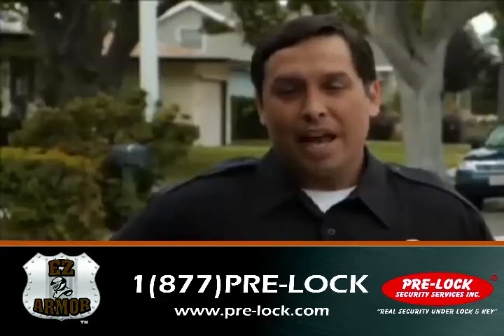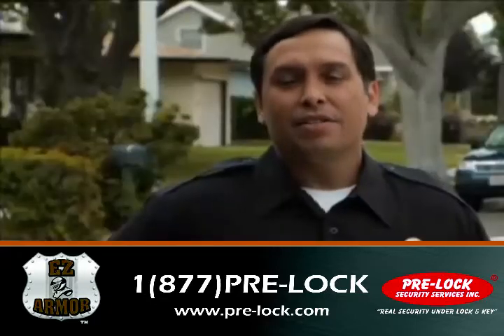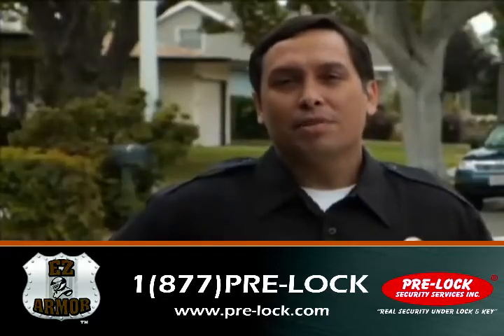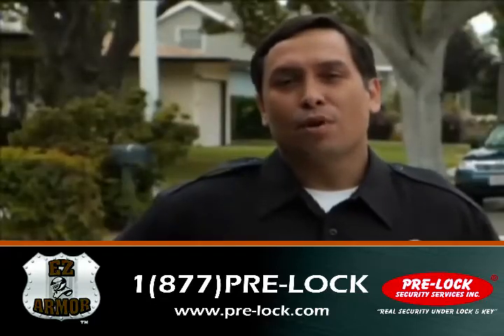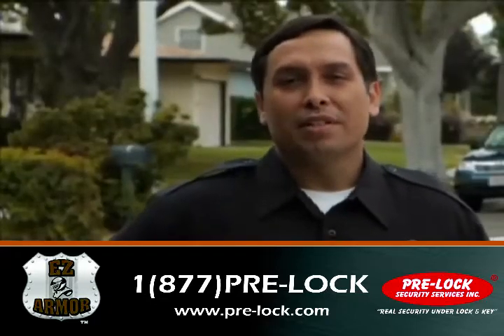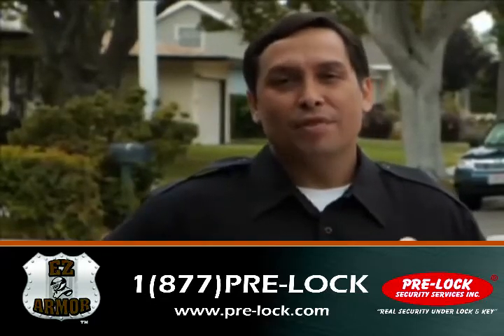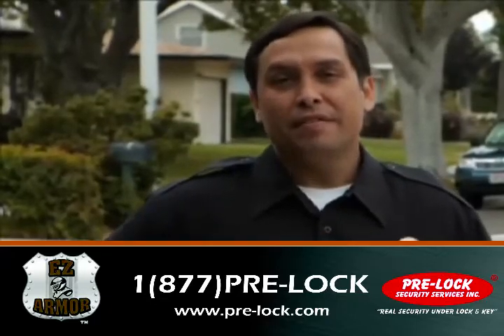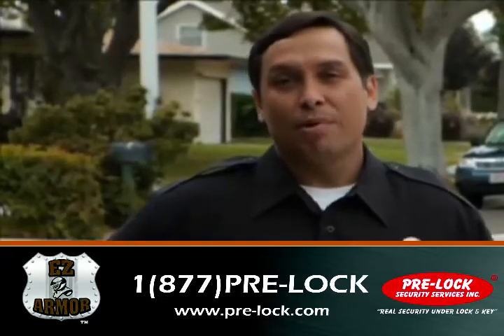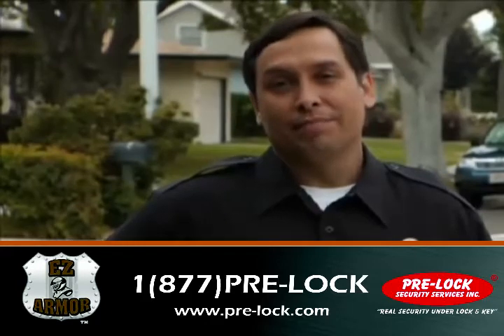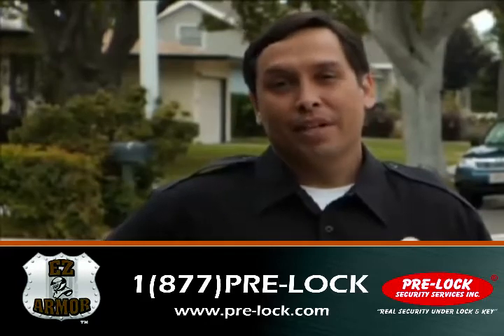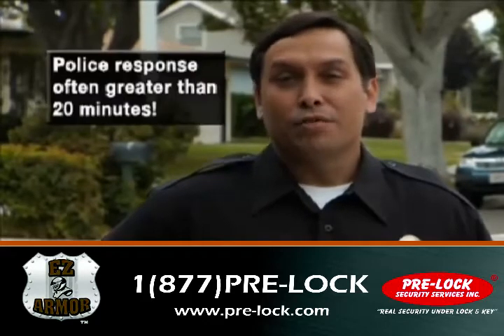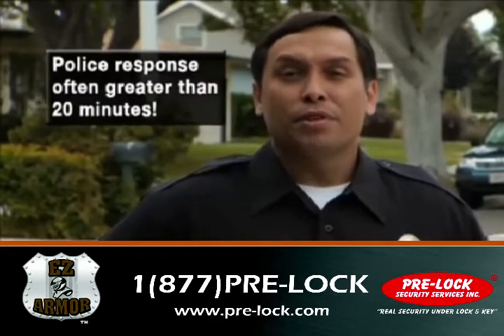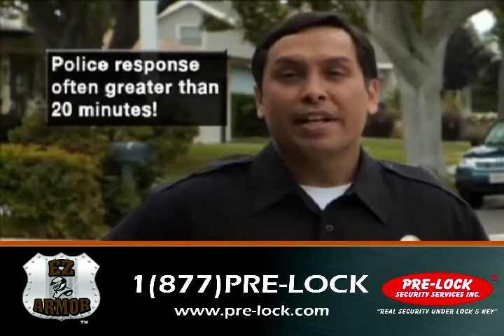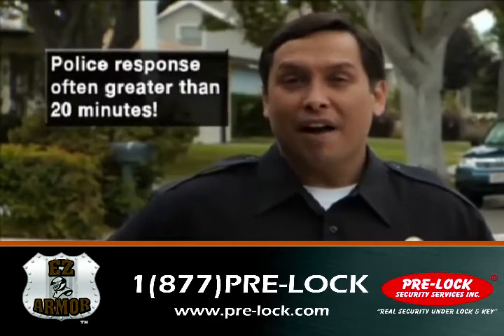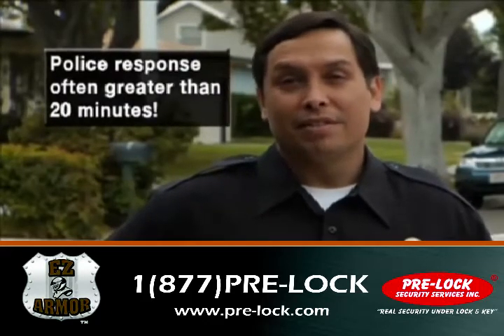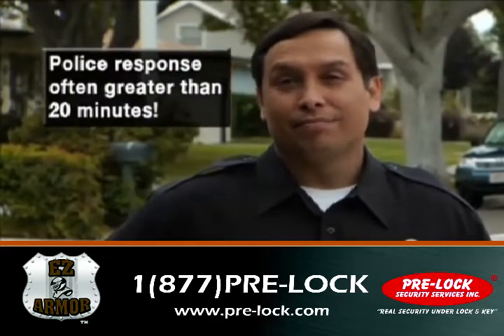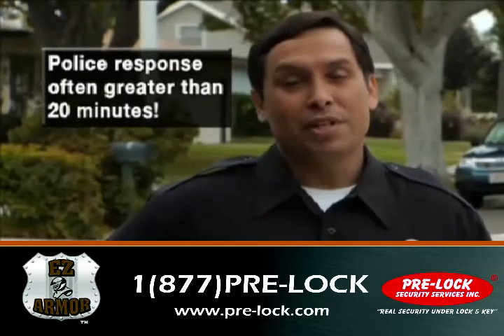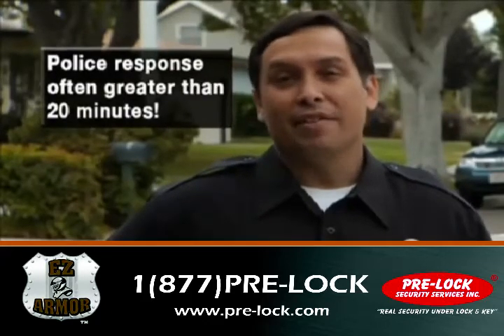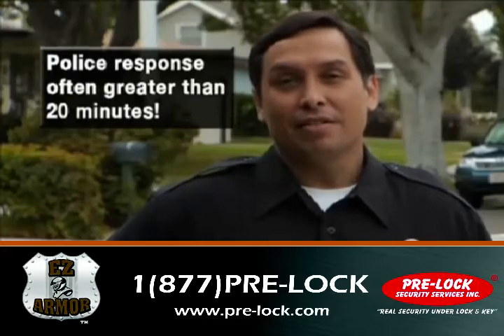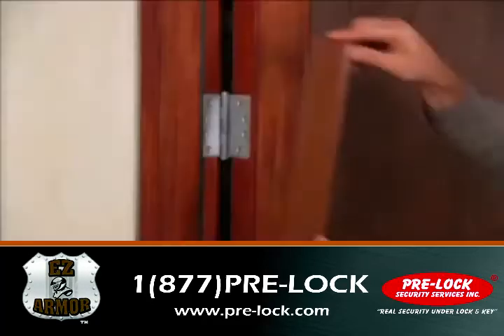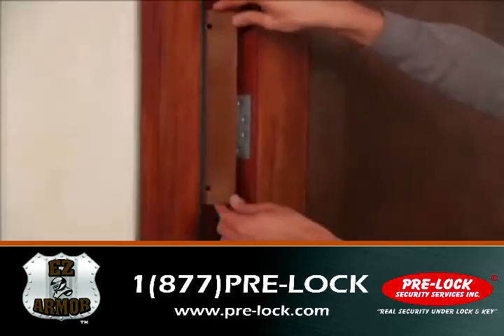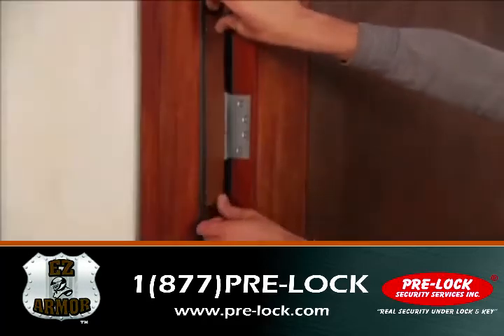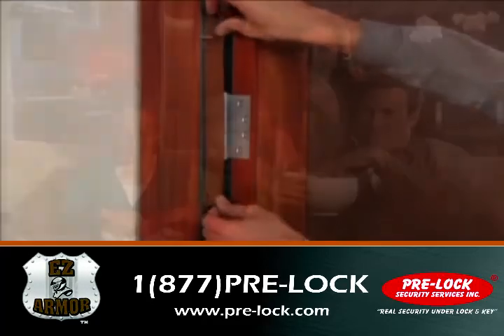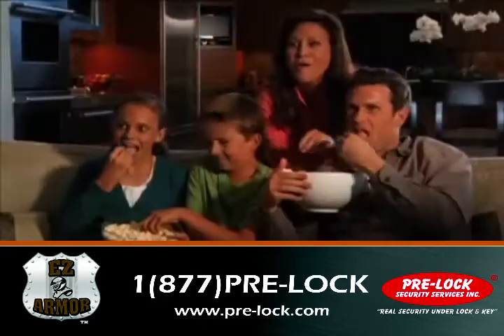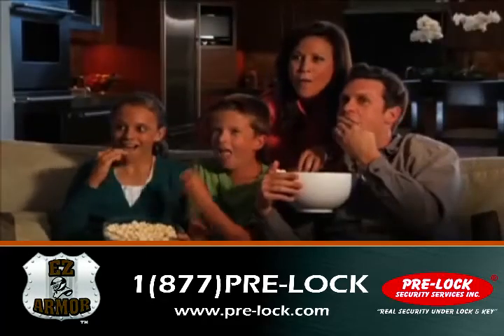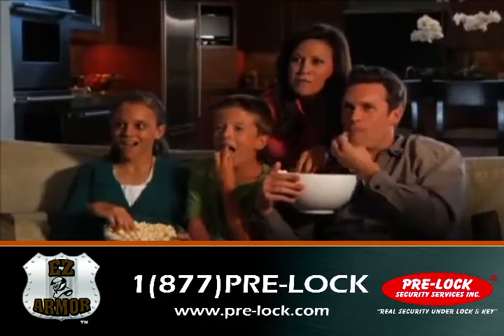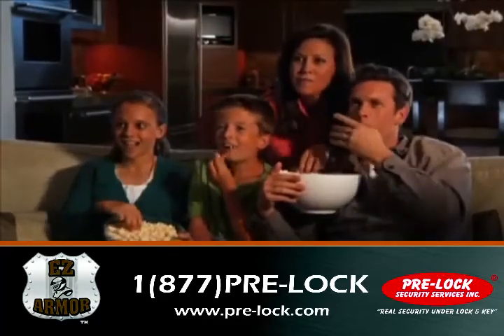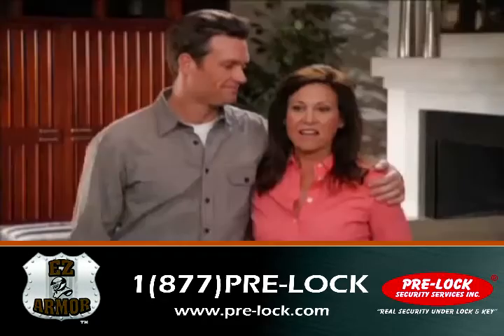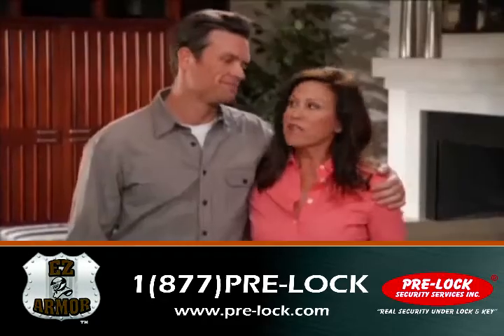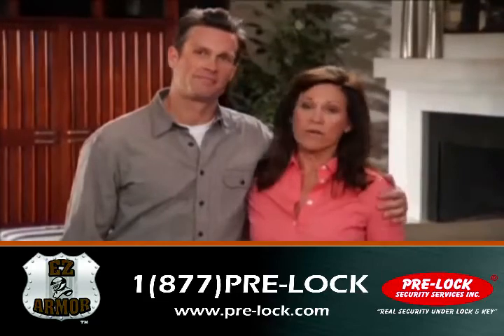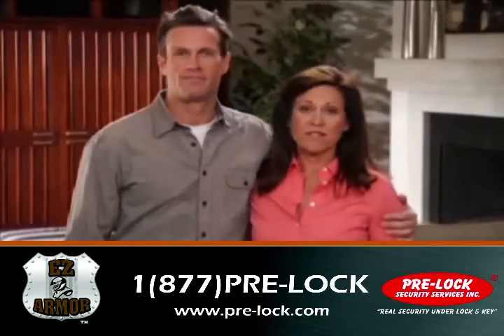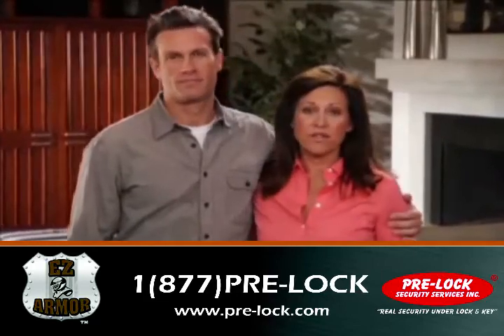The reality is that alarm systems don't work until after the thieves have already broken in. And intruders are usually in and out in five minutes — we just can't get there that fast. Once EZ Armor is installed, you never have to worry about arming it.